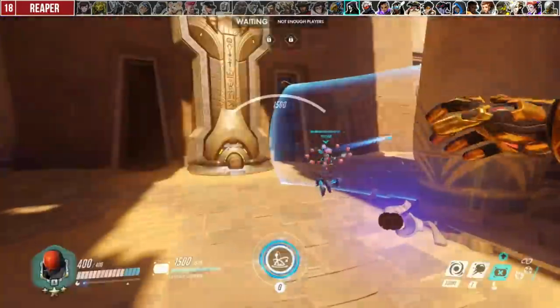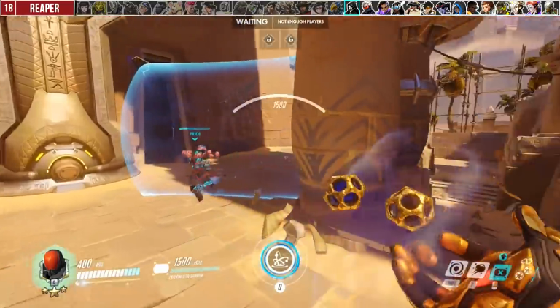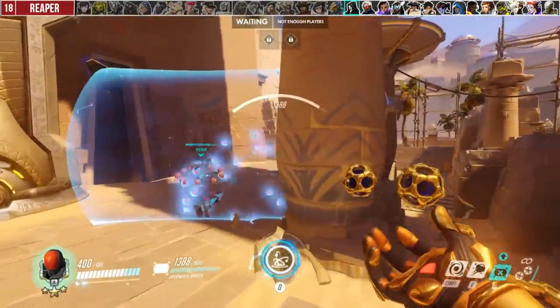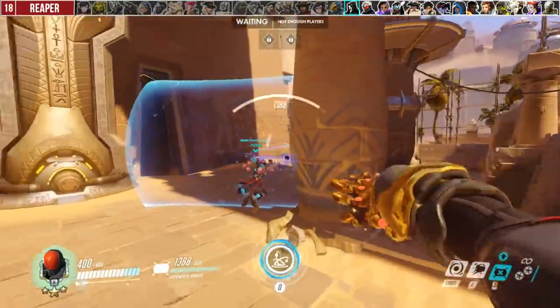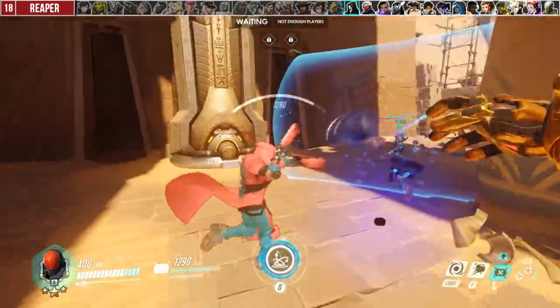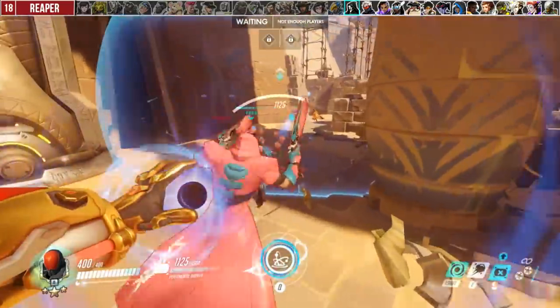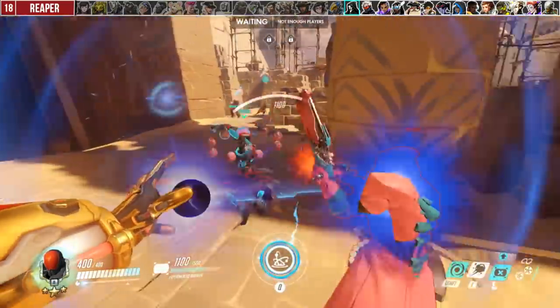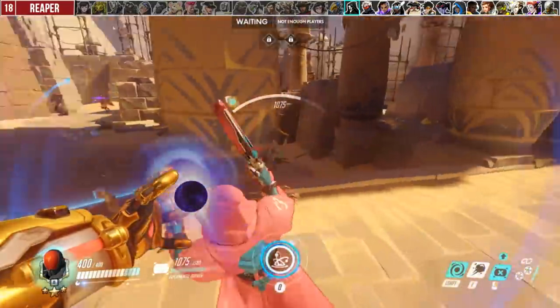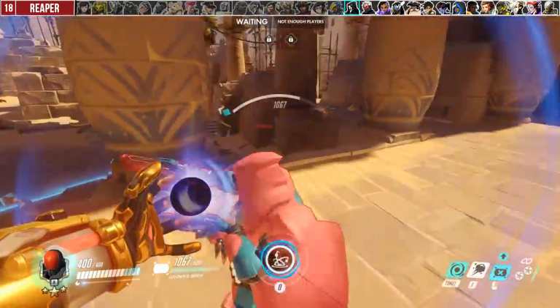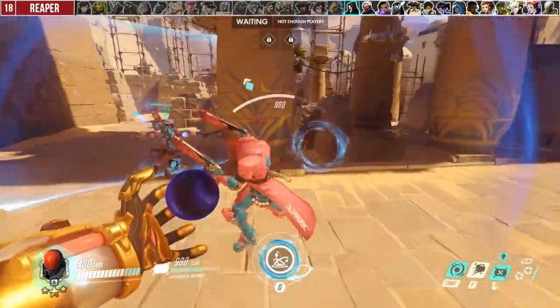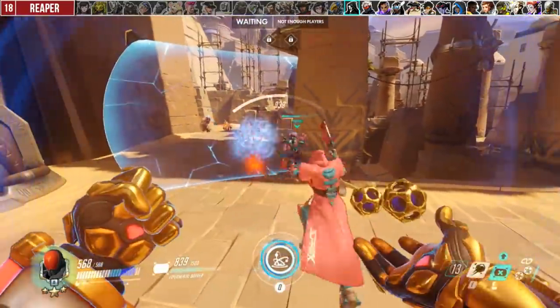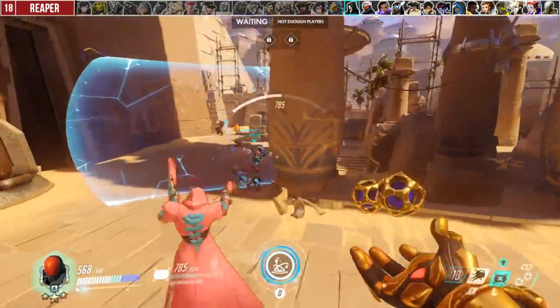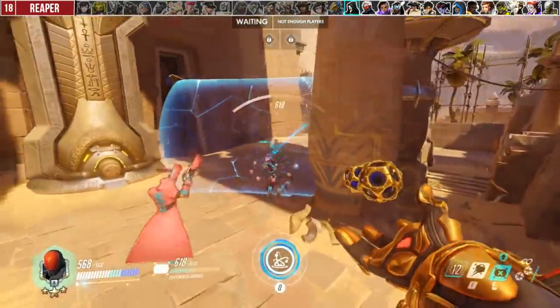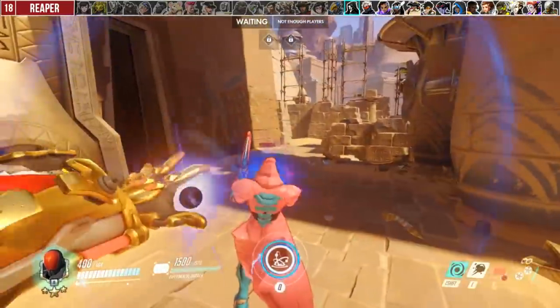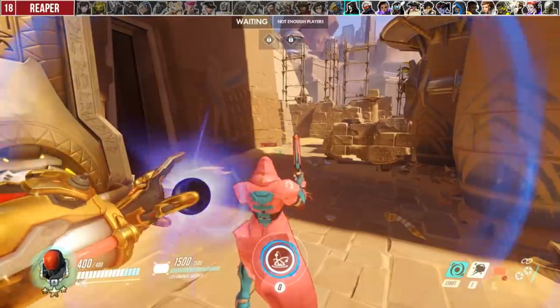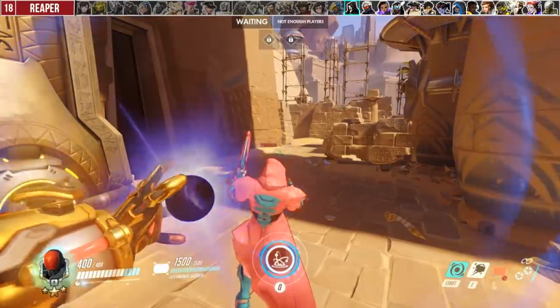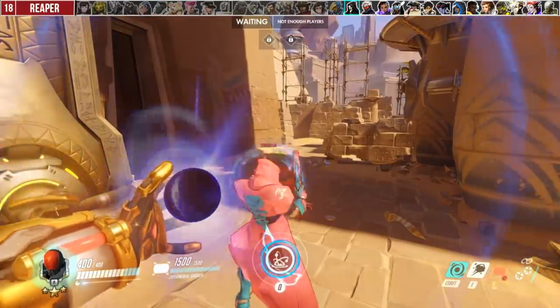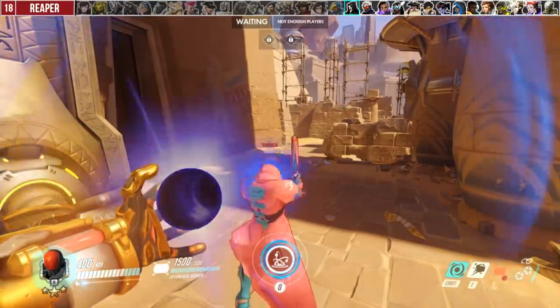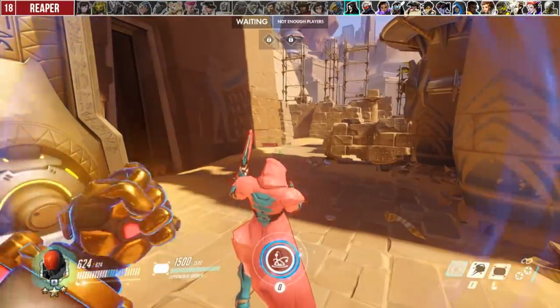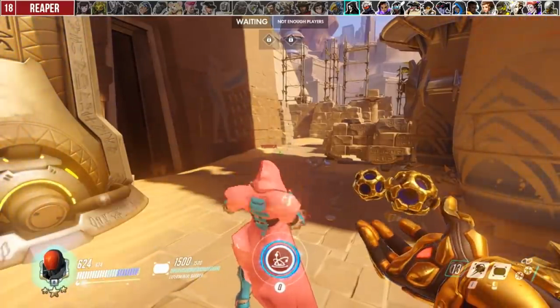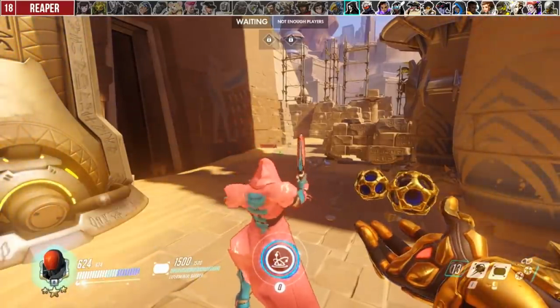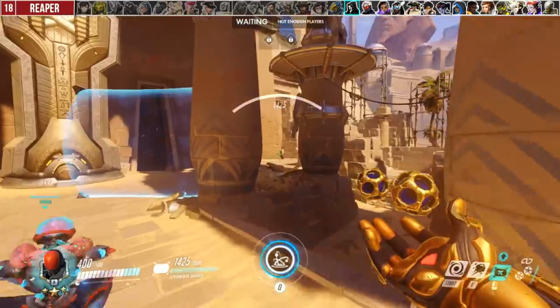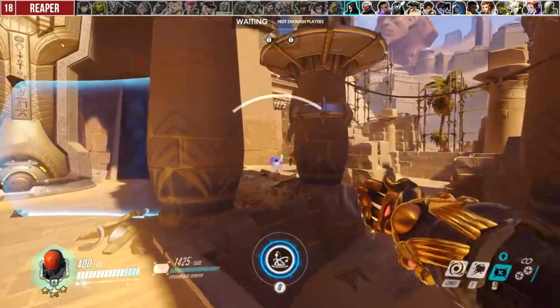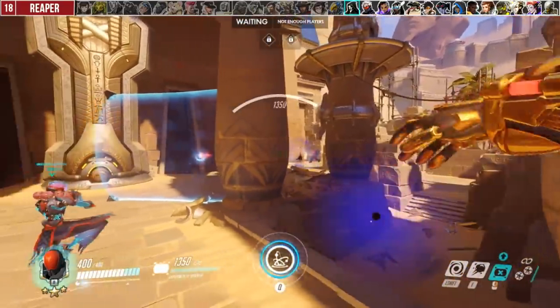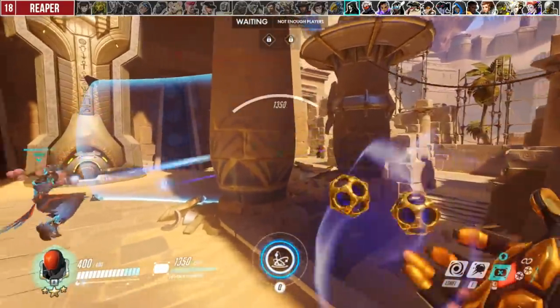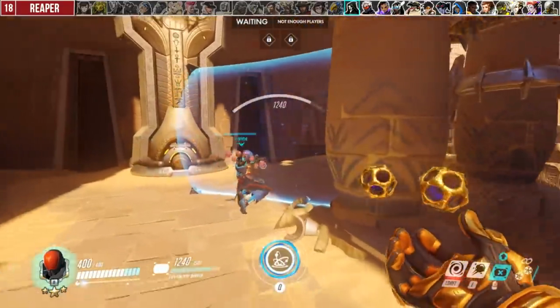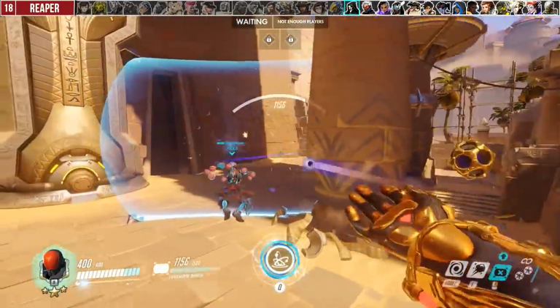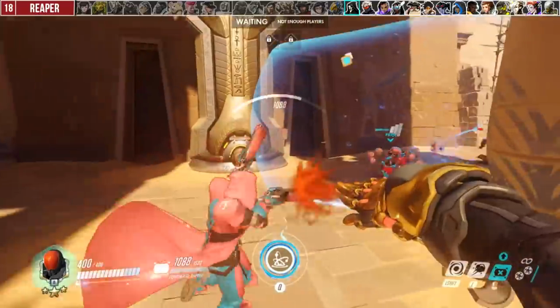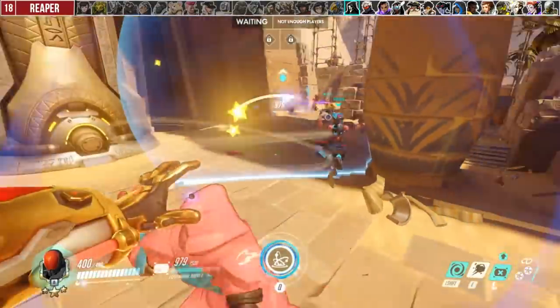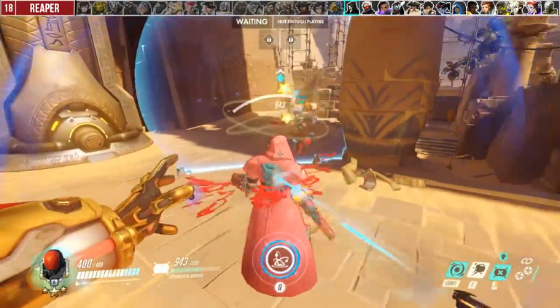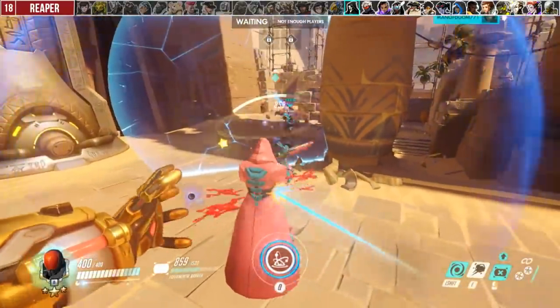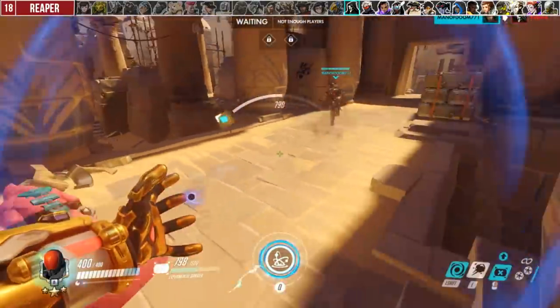When Reaper is committing to your backline, it's often best to follow him around with your Kinetic Grasp. Even if you aren't directly in front of him, you can prevent him from killing your teammates. A lot of Sigmas will make the mistake of shooting, but your teammates will kill Reaper if you protect them.